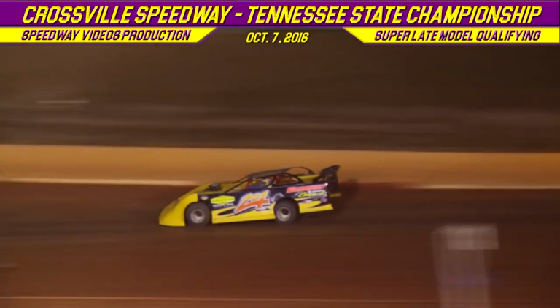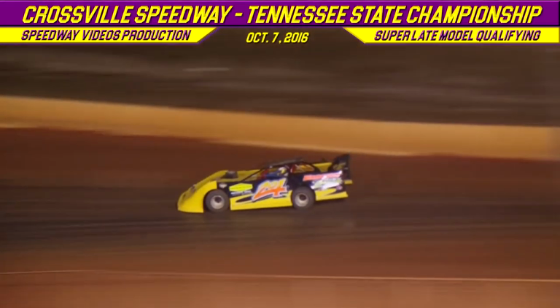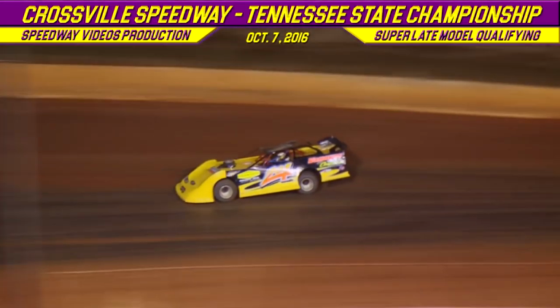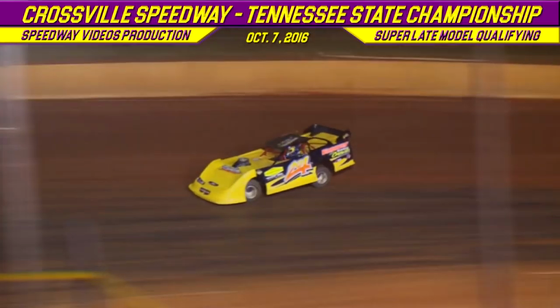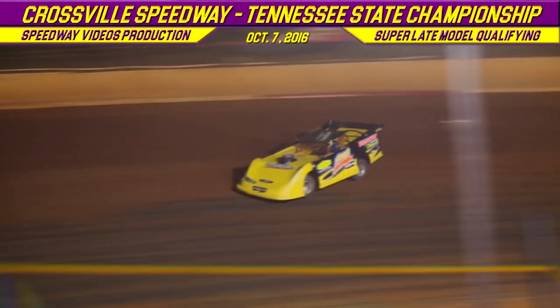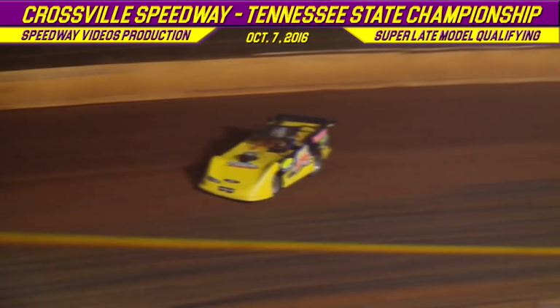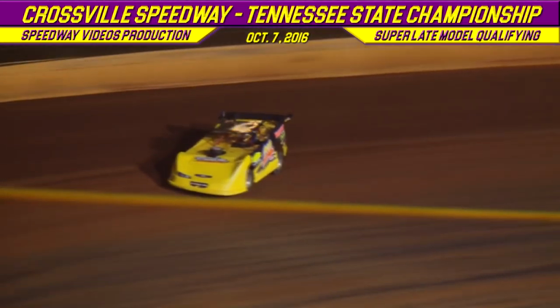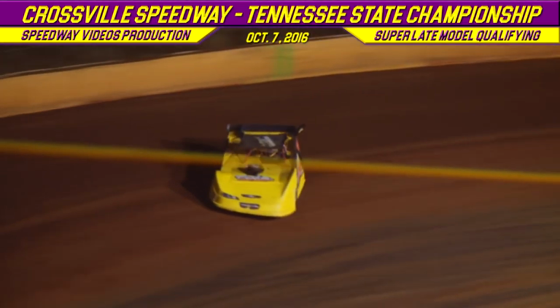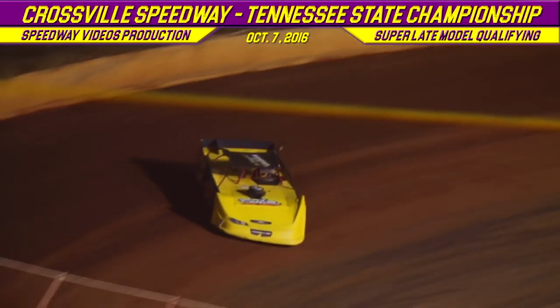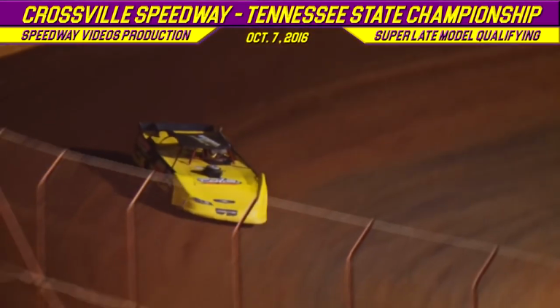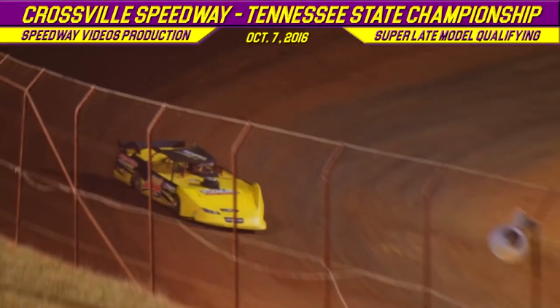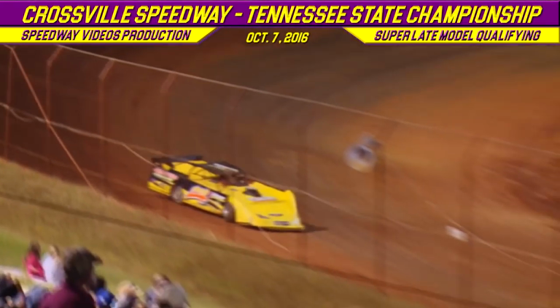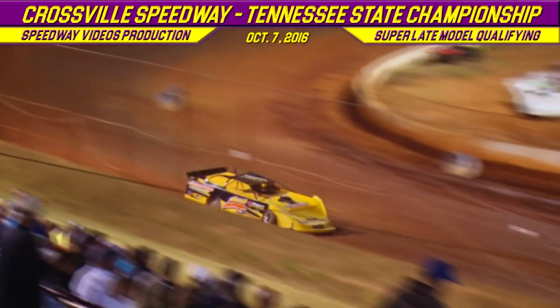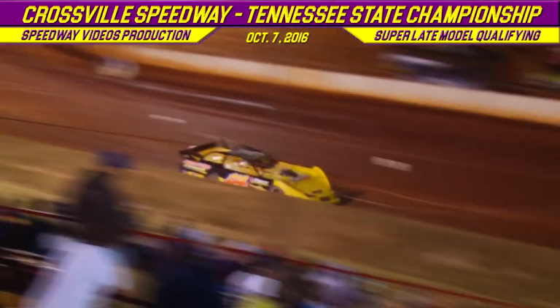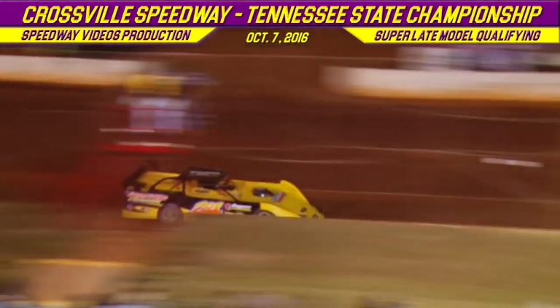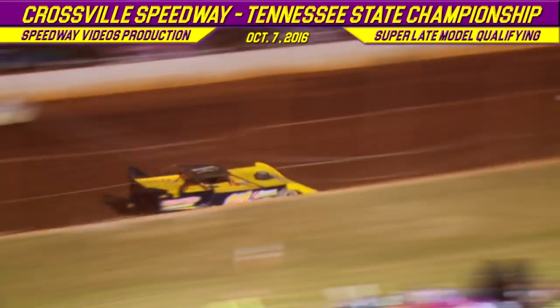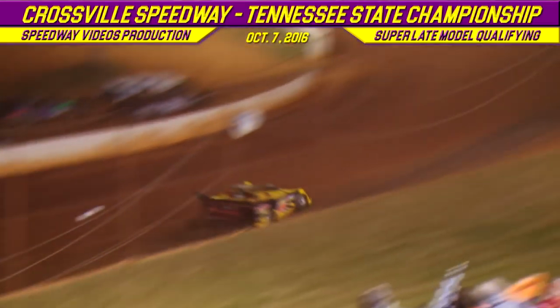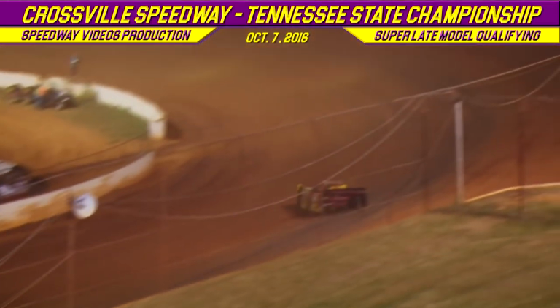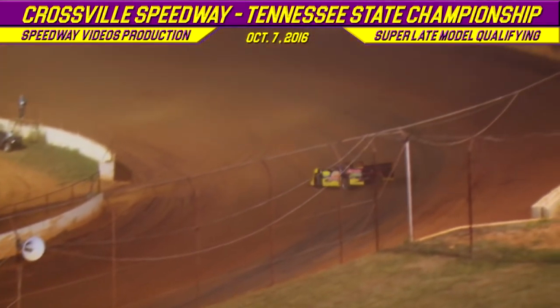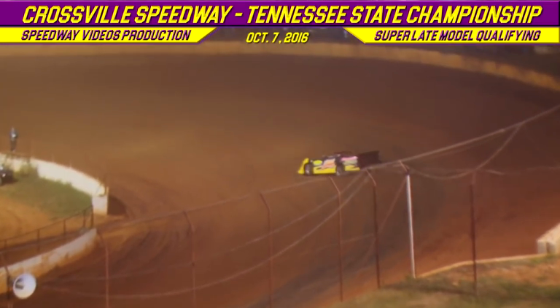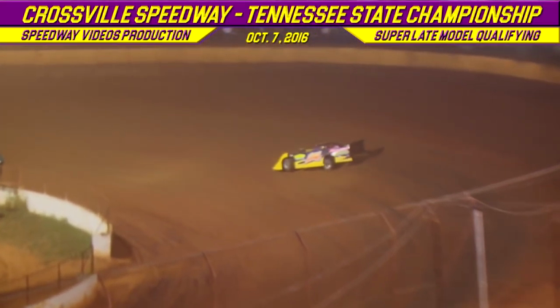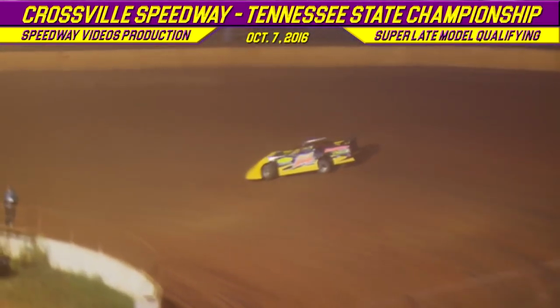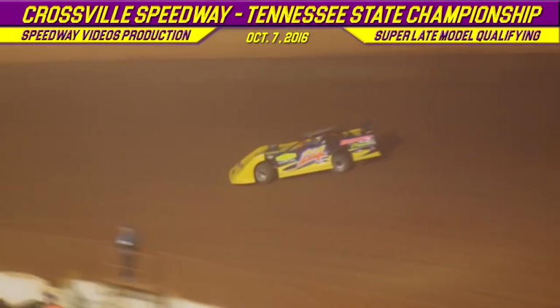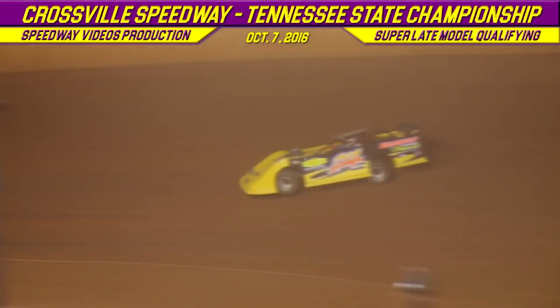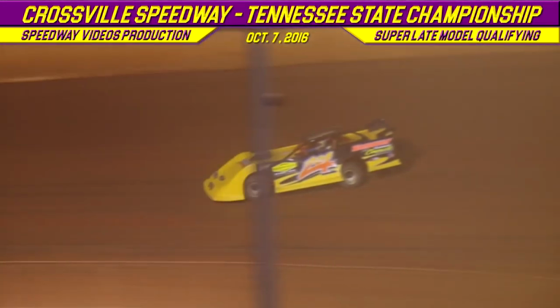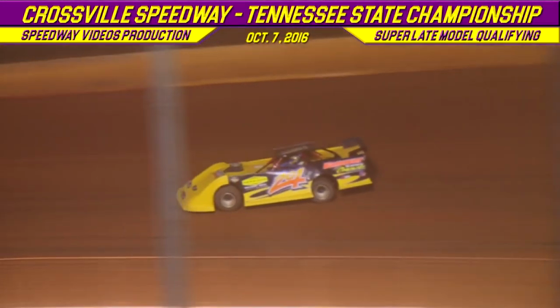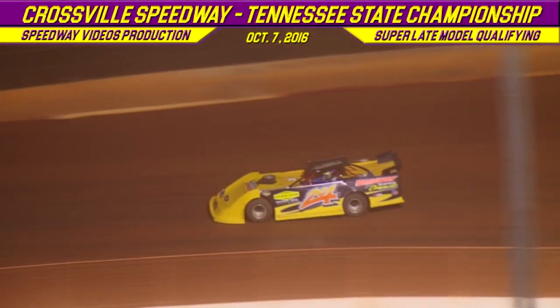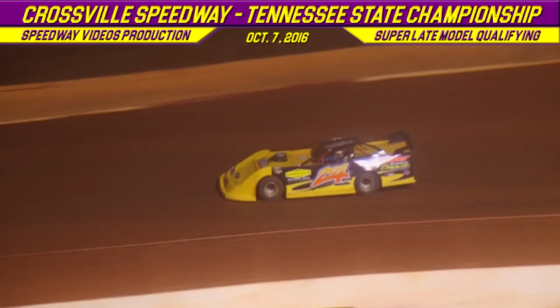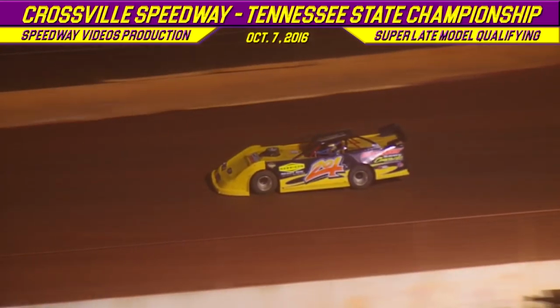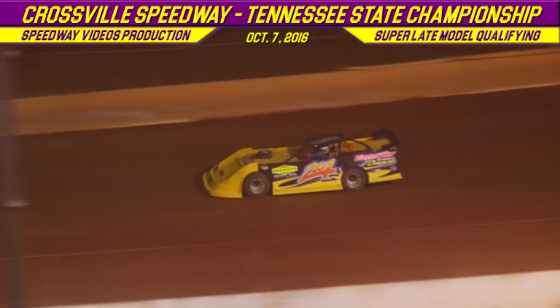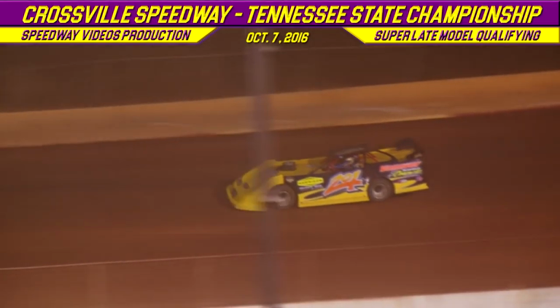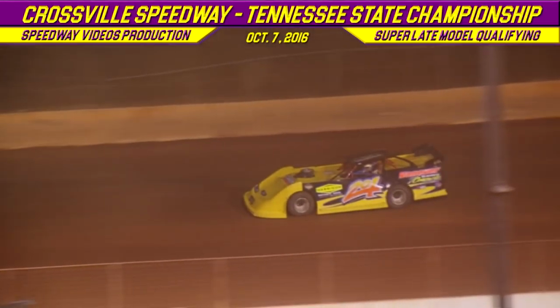Your final lap time for Brandon Overton: 12.908. Billy Ogle Jr.'s final lap time: 12.940.